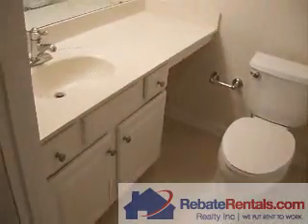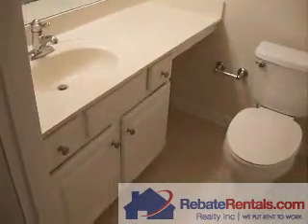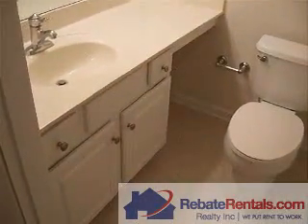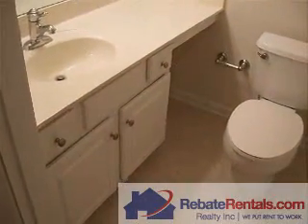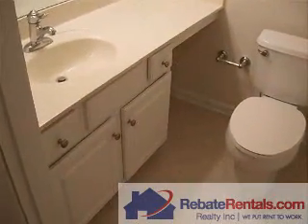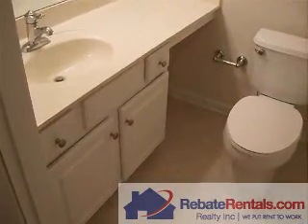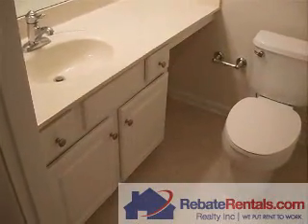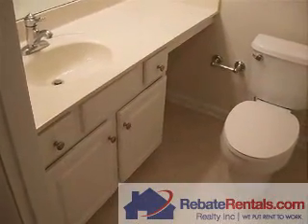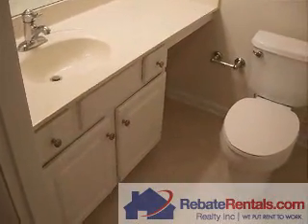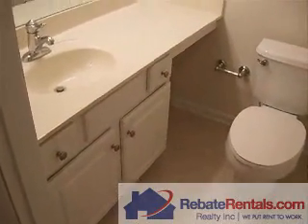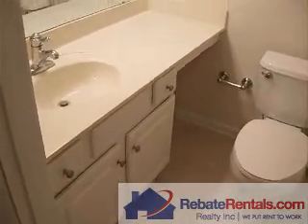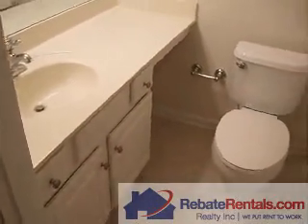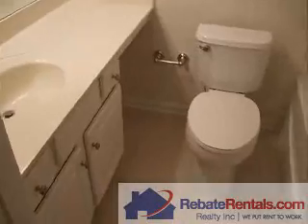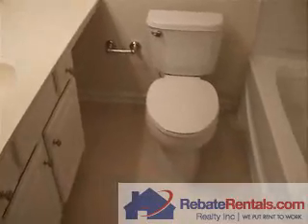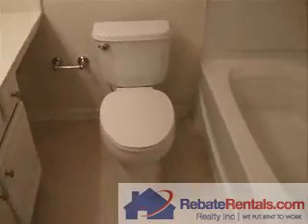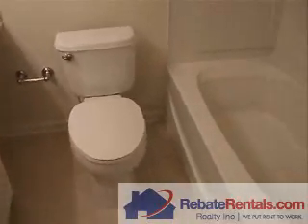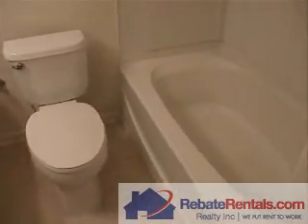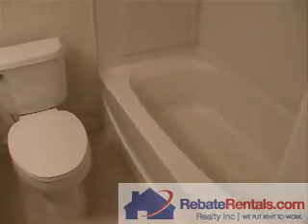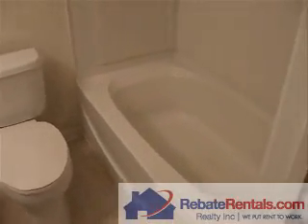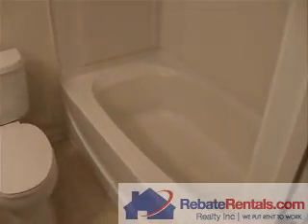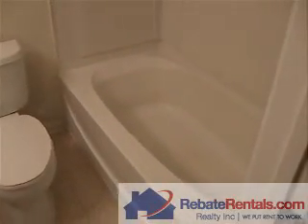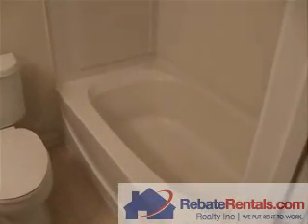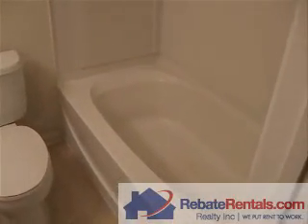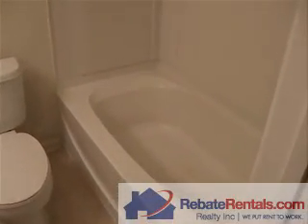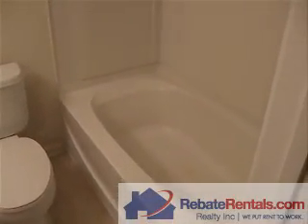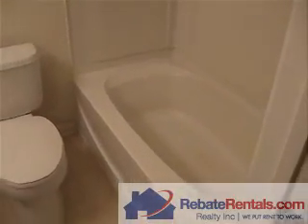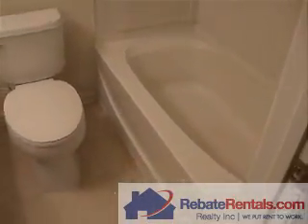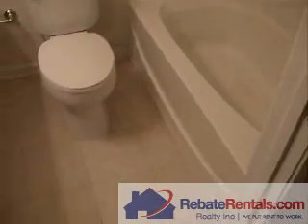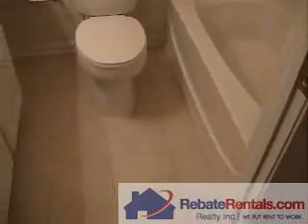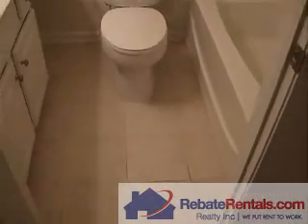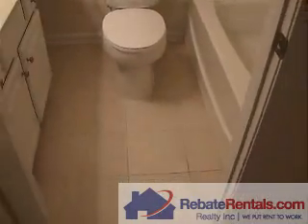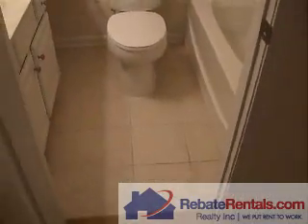This bedroom also has its own bathroom, again with the cultured marble counter, another vanity, dual tub and shower, and of course tile.